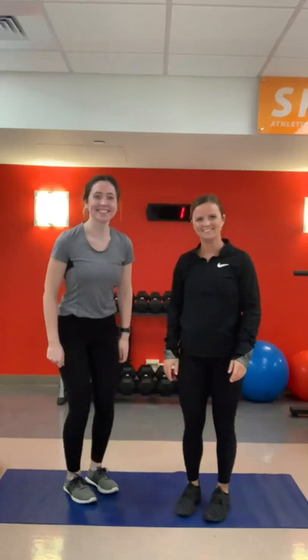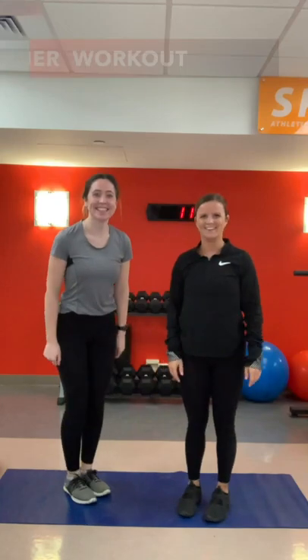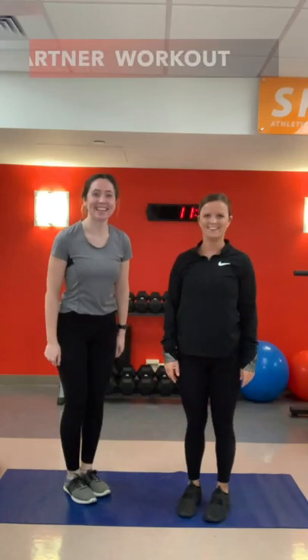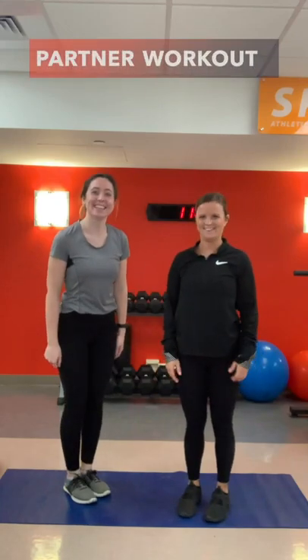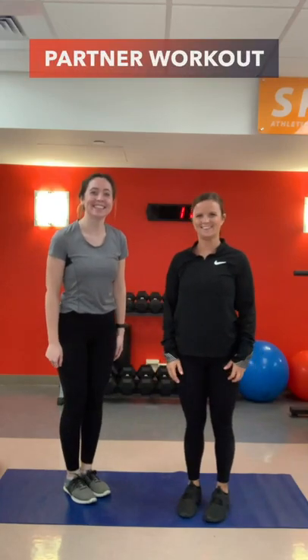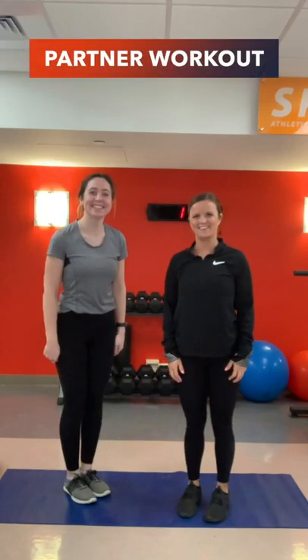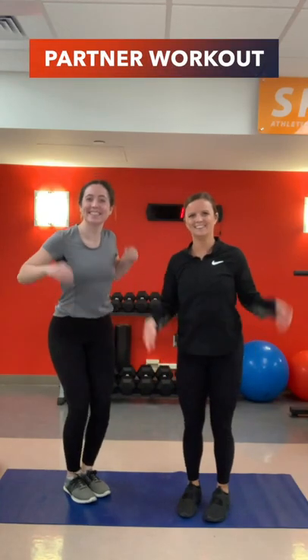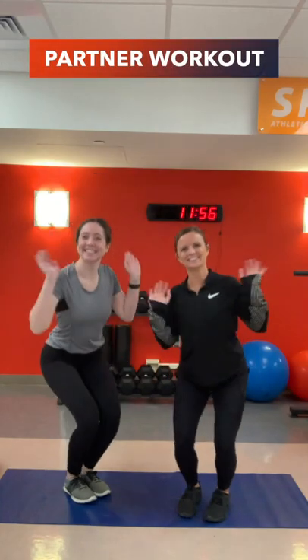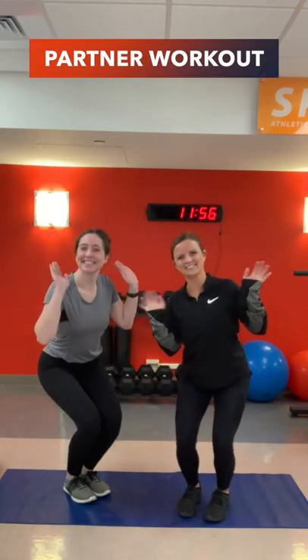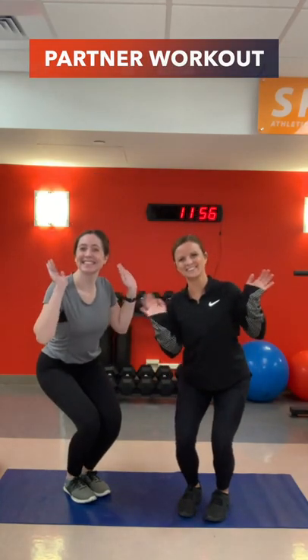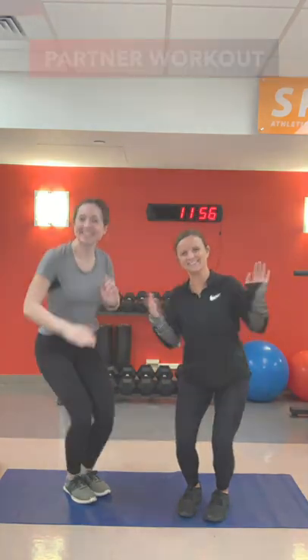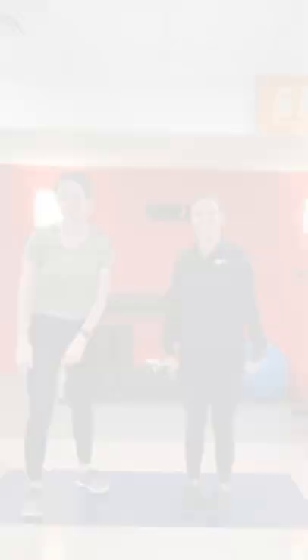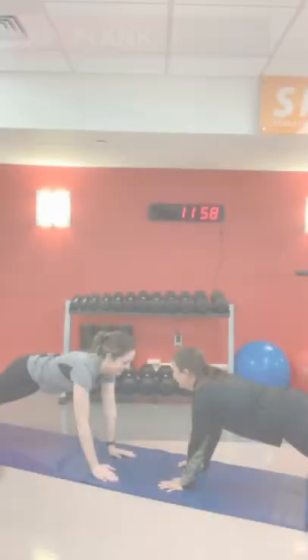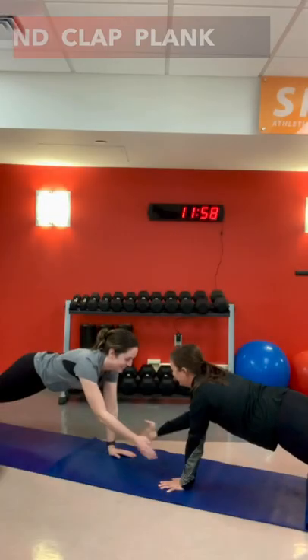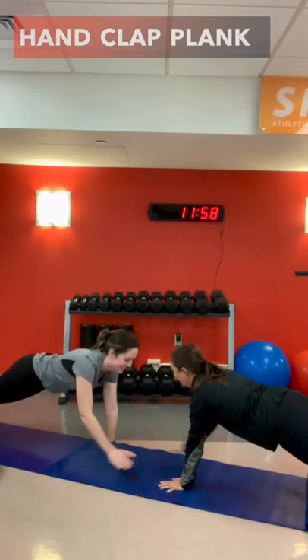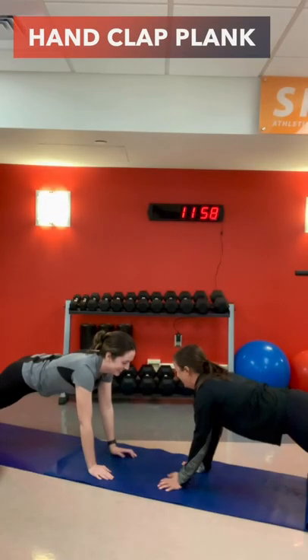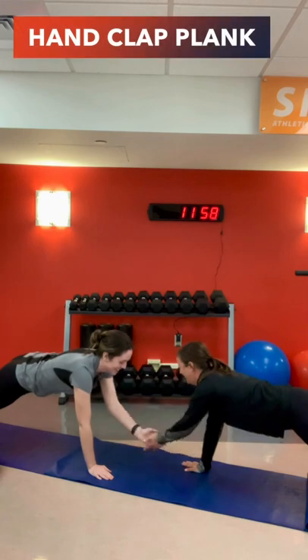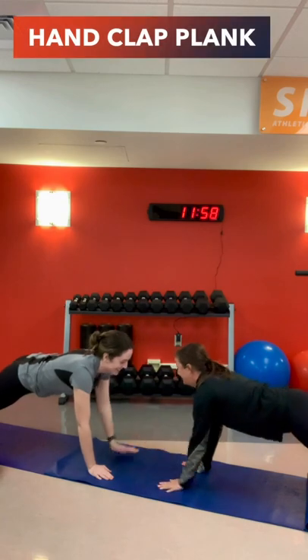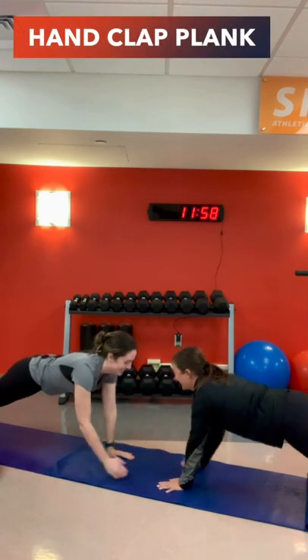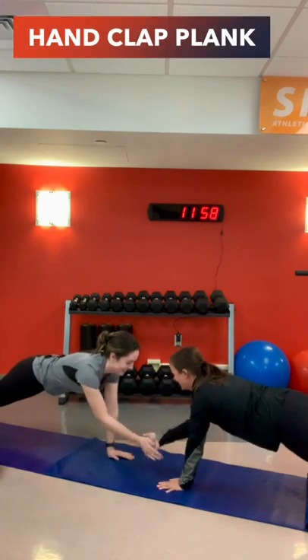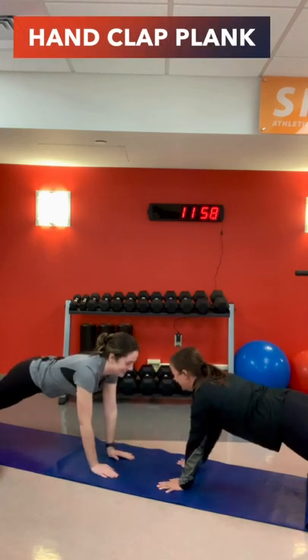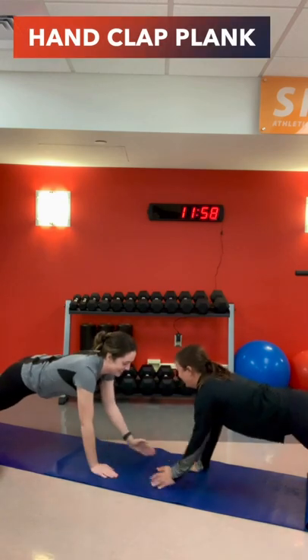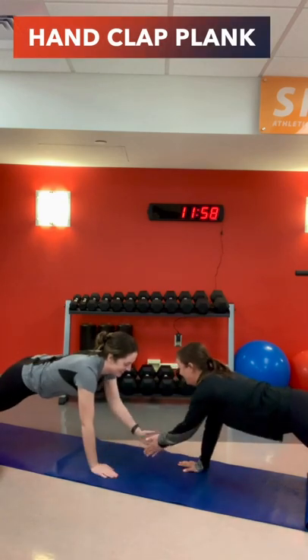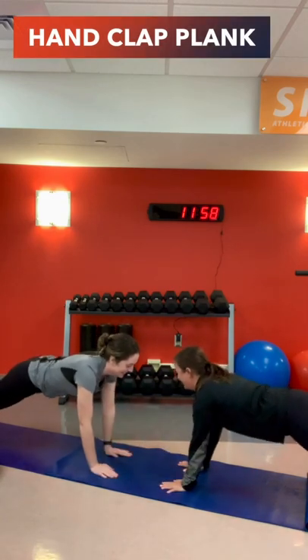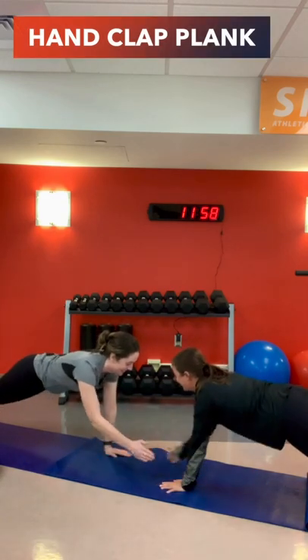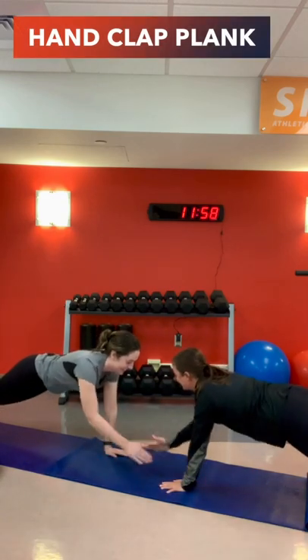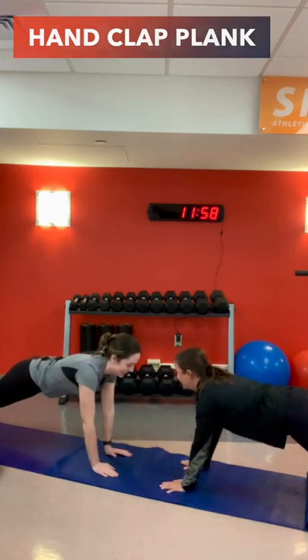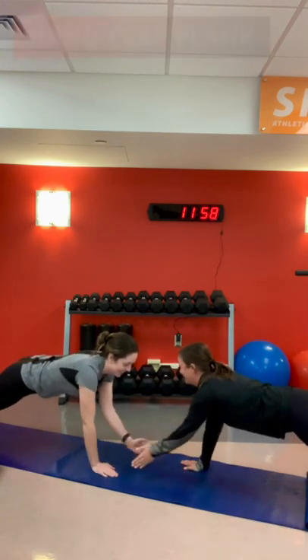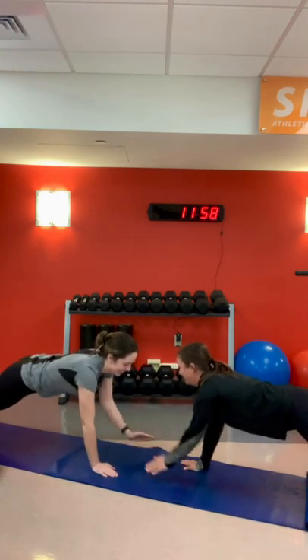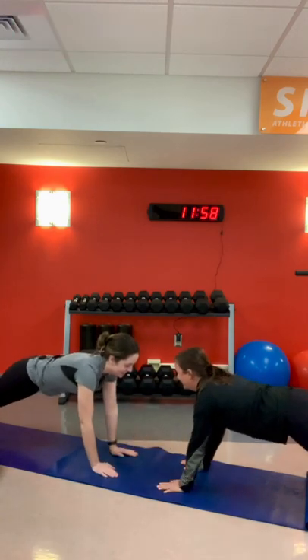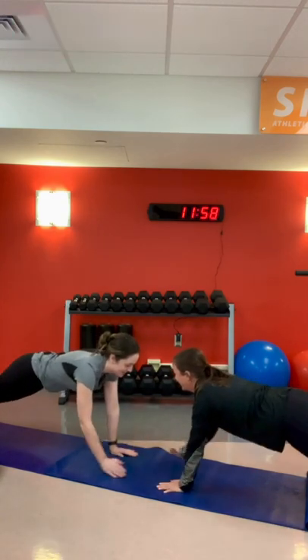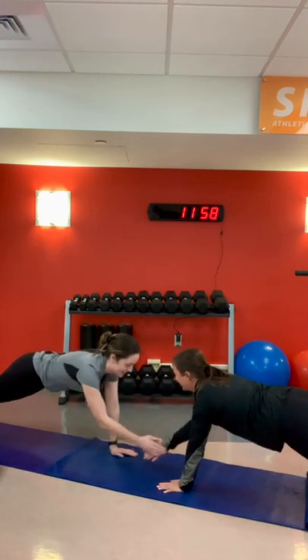Hello and welcome to today's workout Wednesday partner inspired workout. Our first exercise is a plank to hand clap. Keep your back flat and place your hands underneath your shoulders.